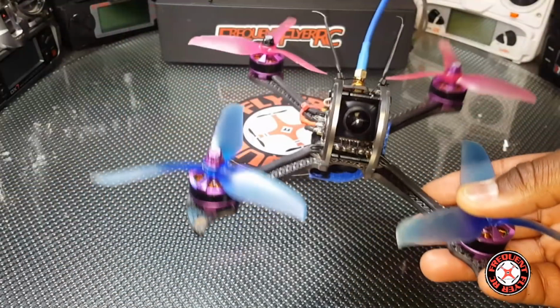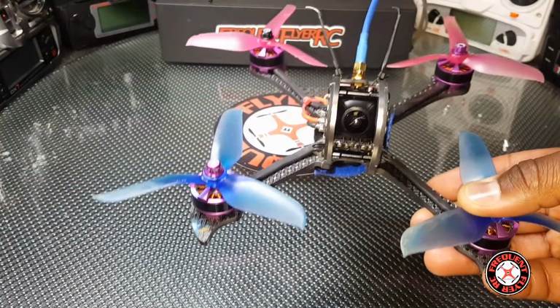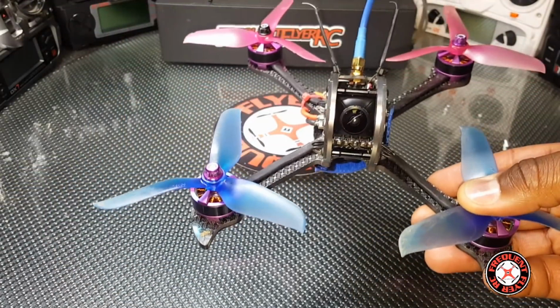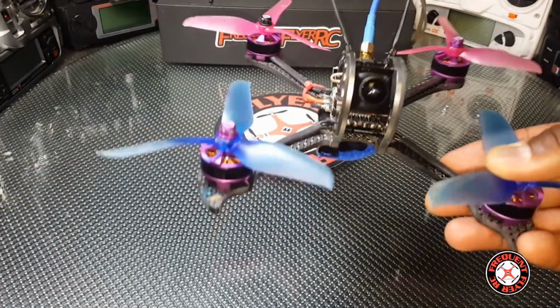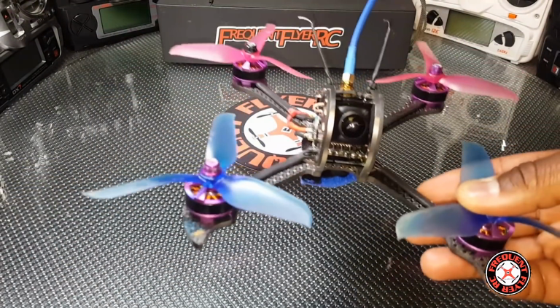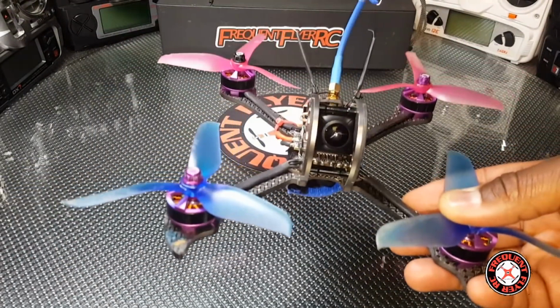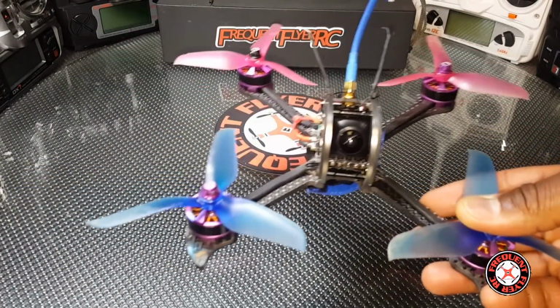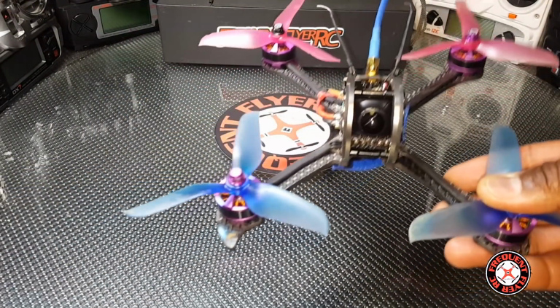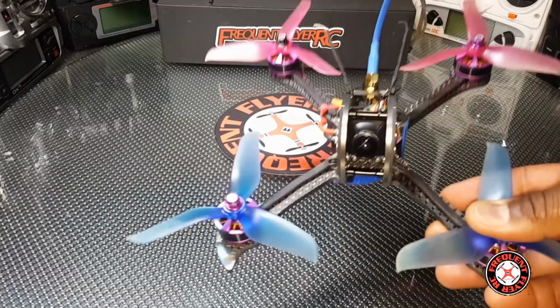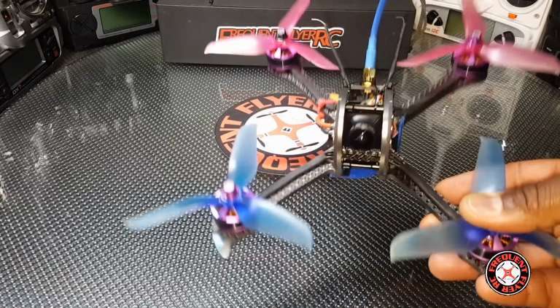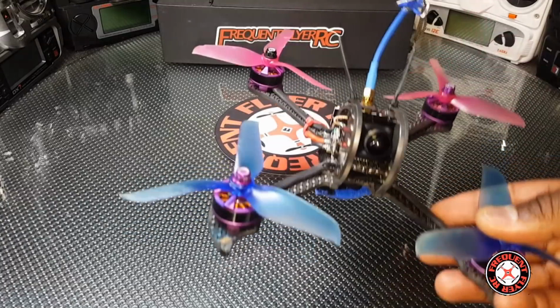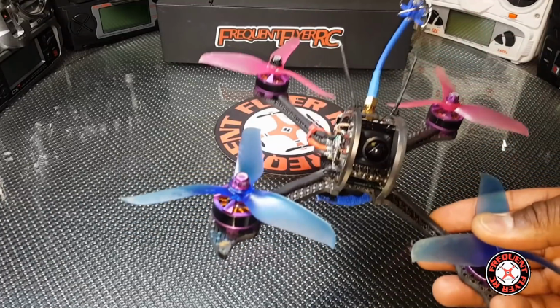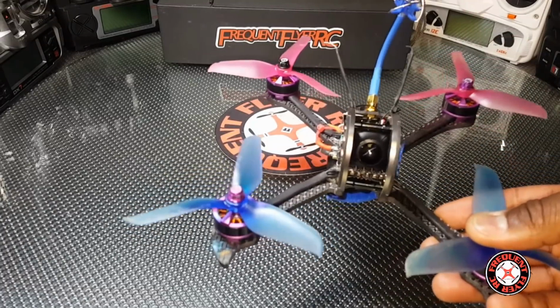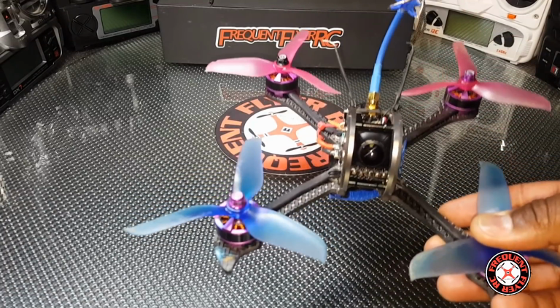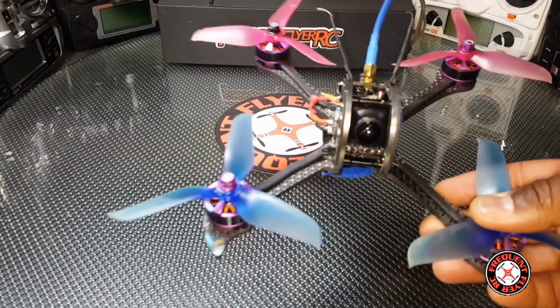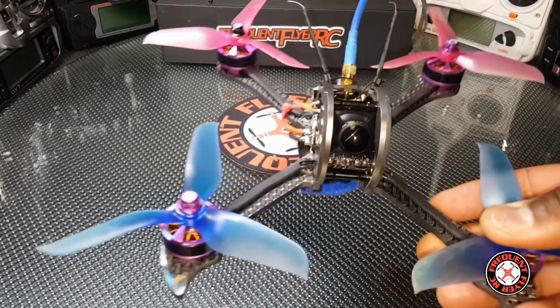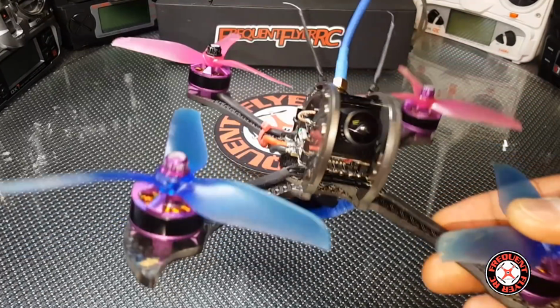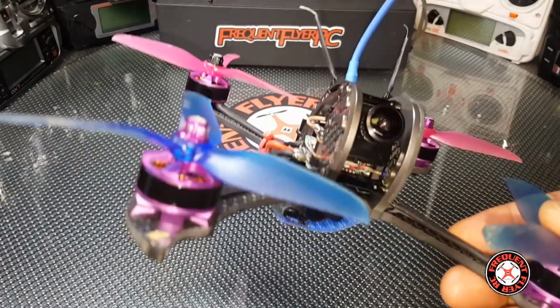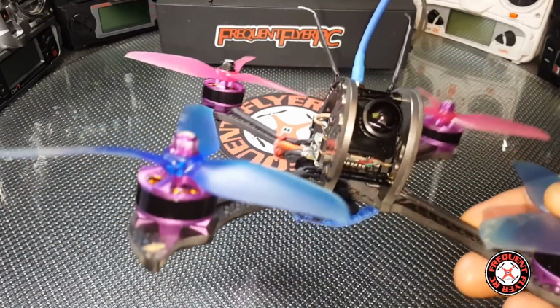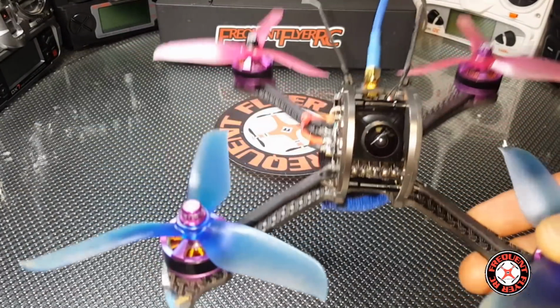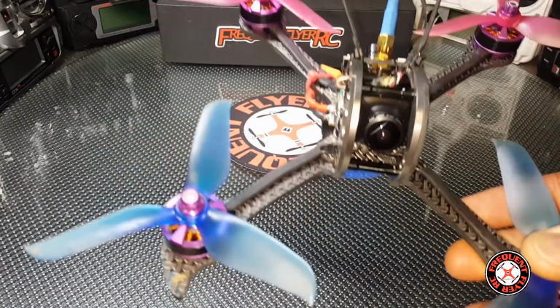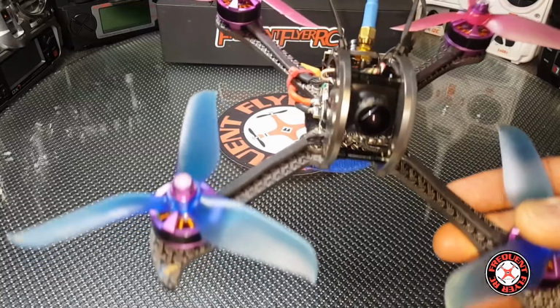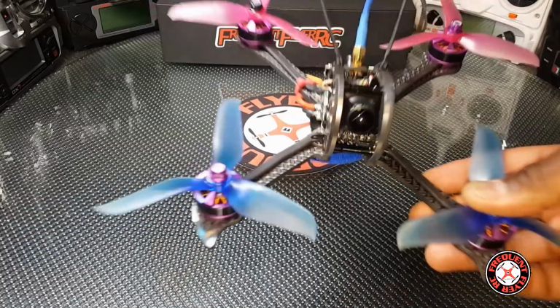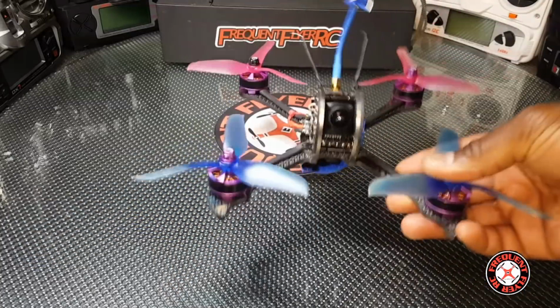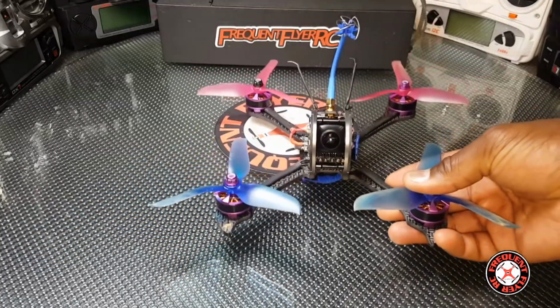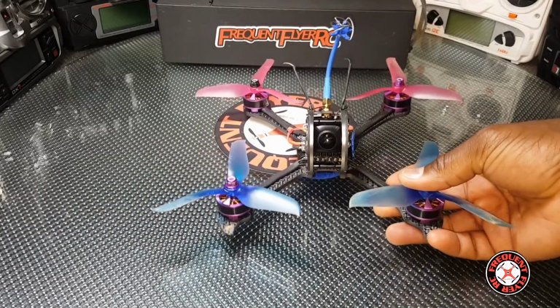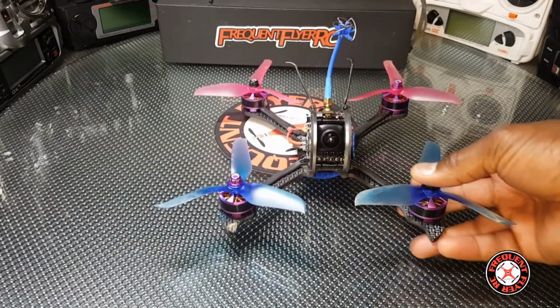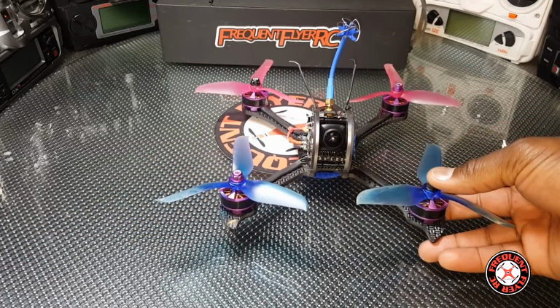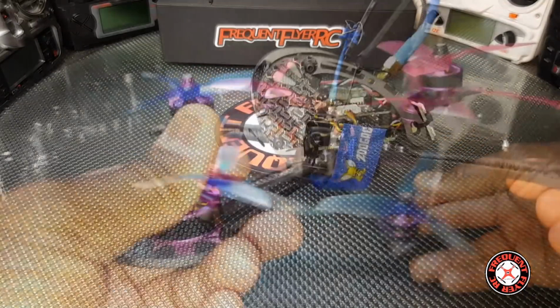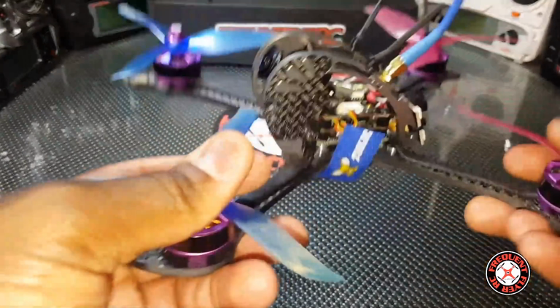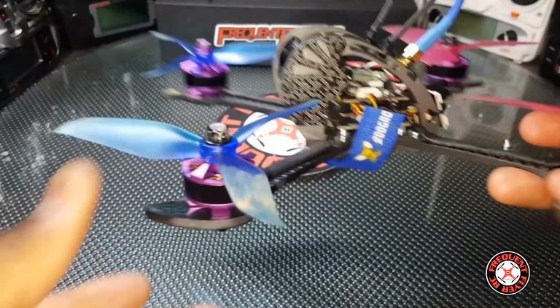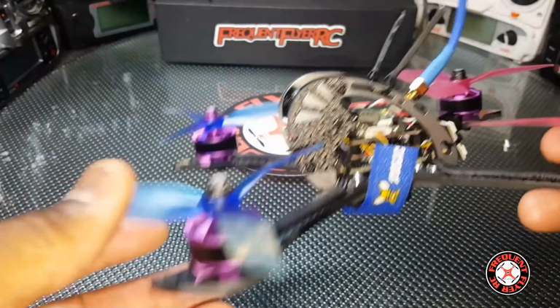I think 5S is probably the way to go if you want more power than 4S, but 6S I think is just overkill for this quad. This is a 5S capable quad. It has a flight controller in it from HolyBro.